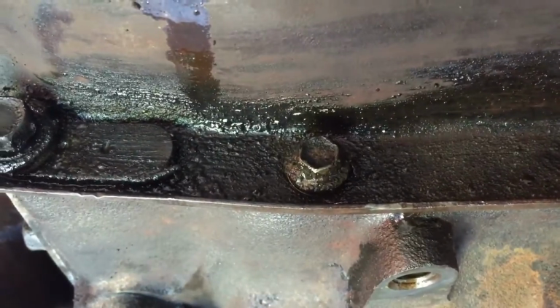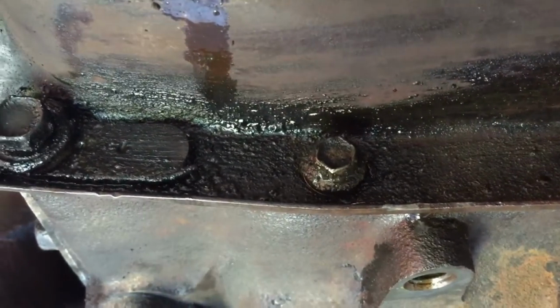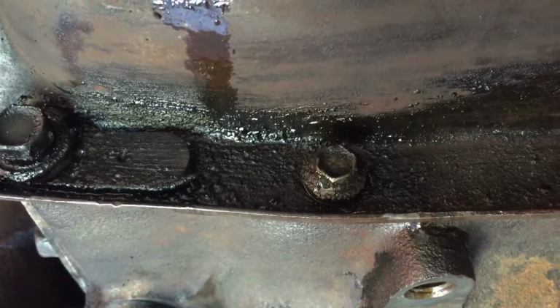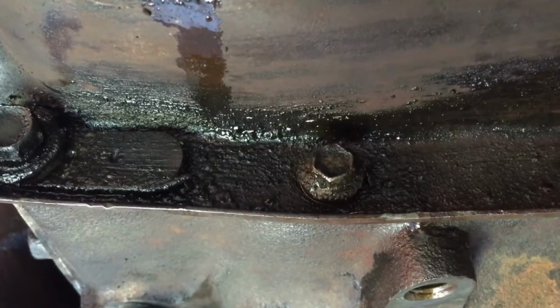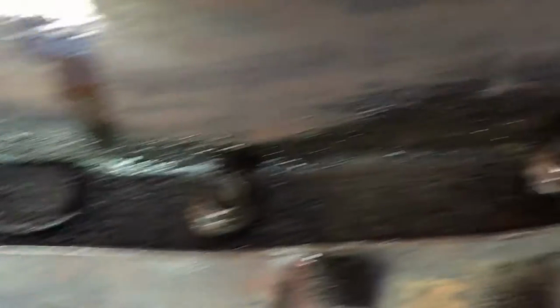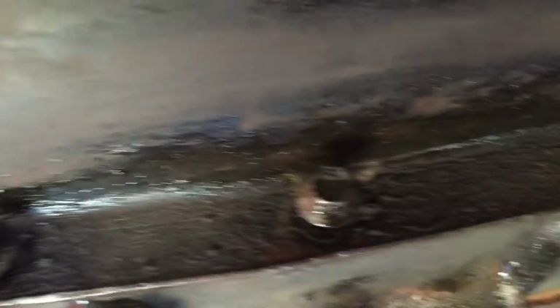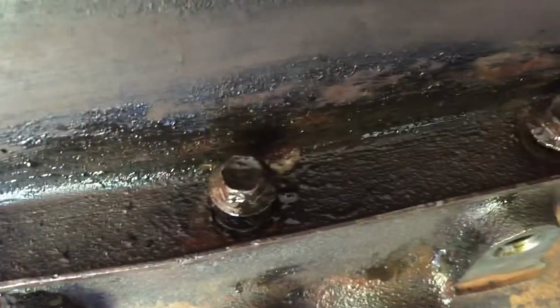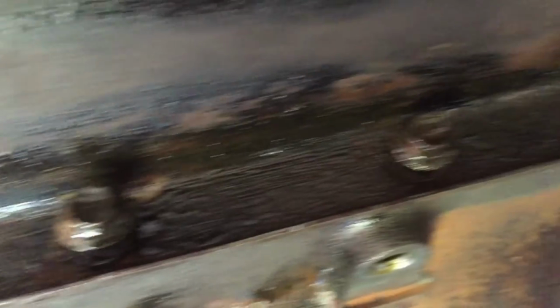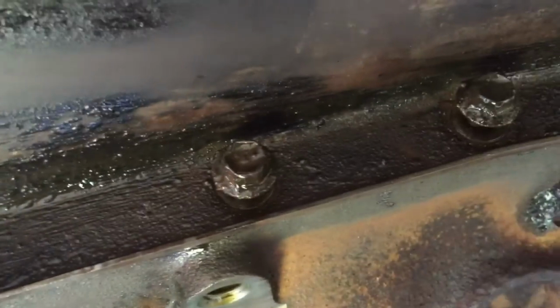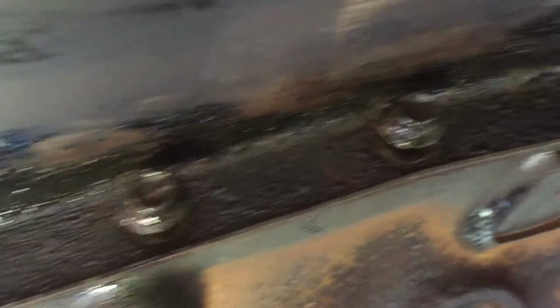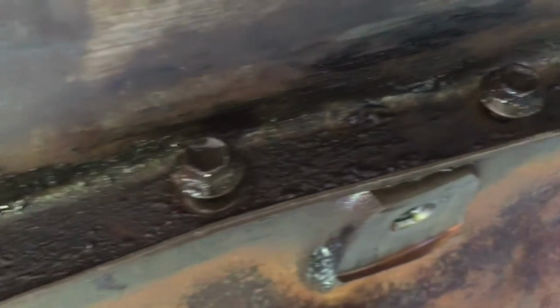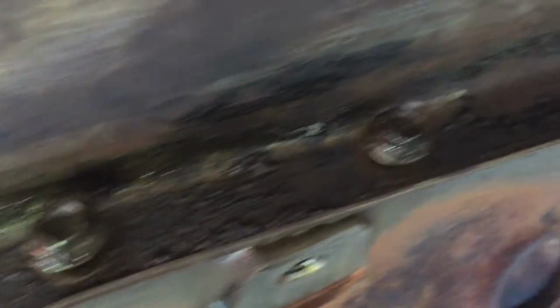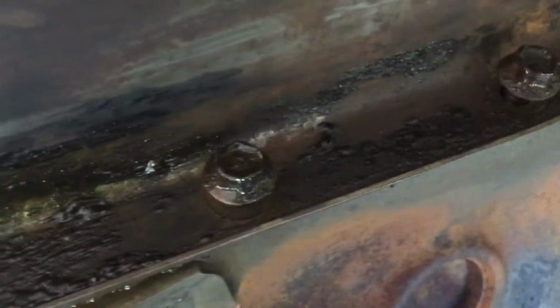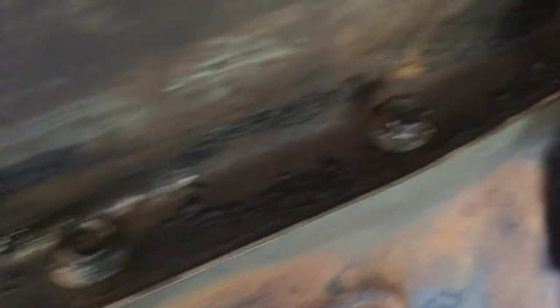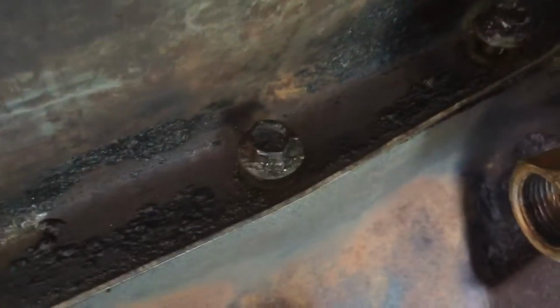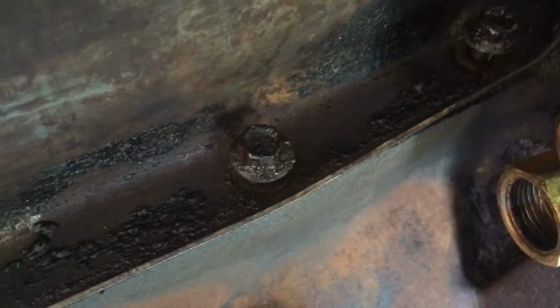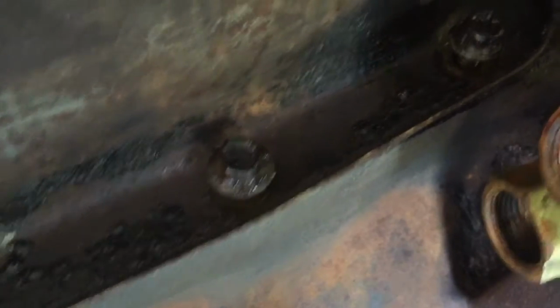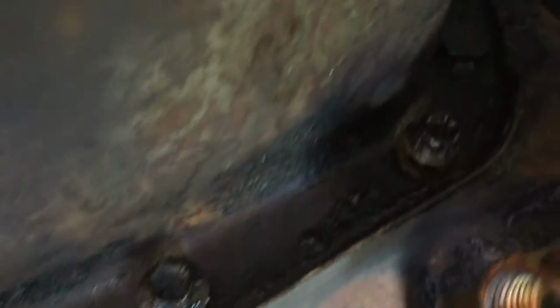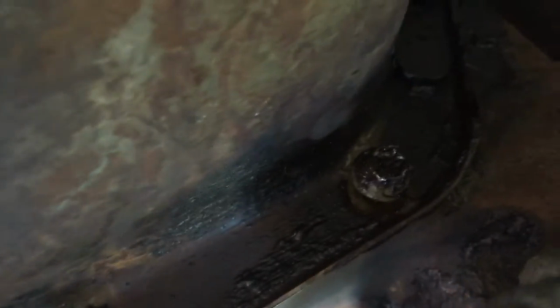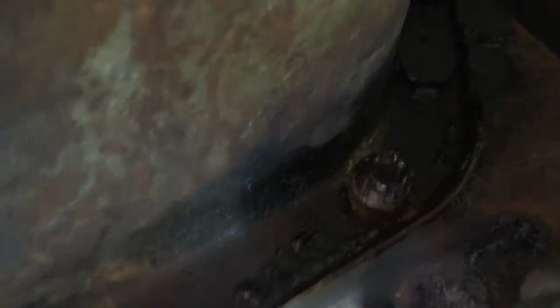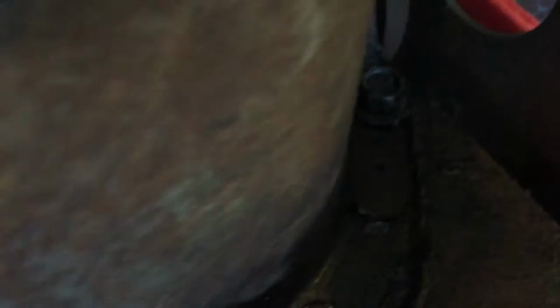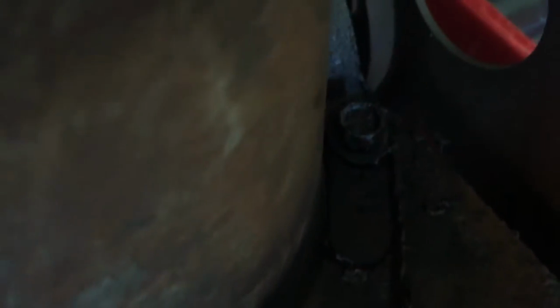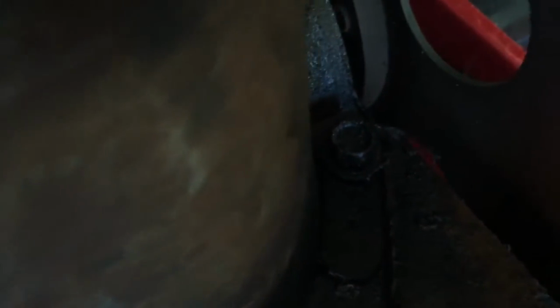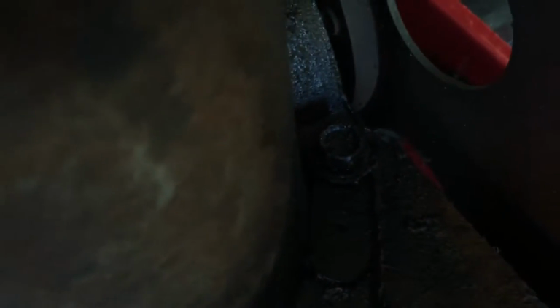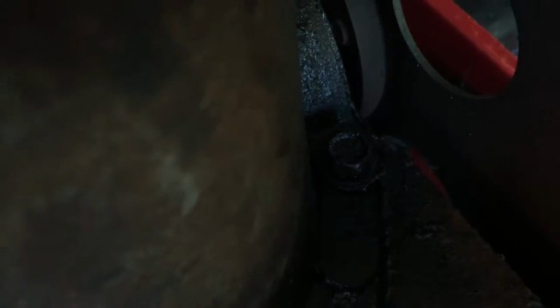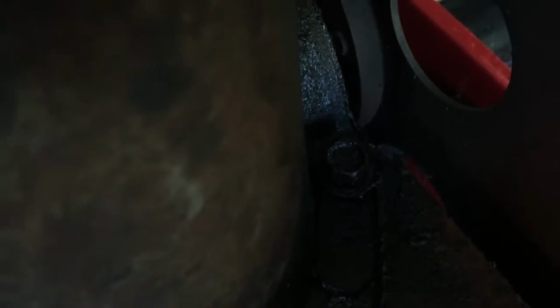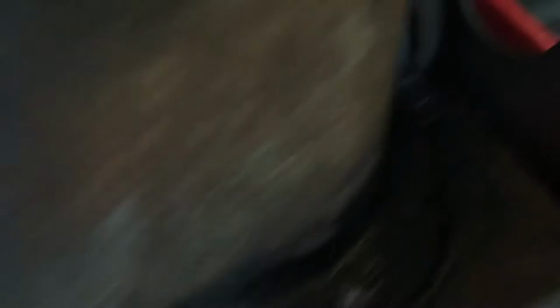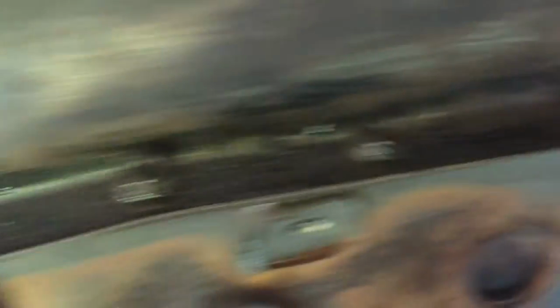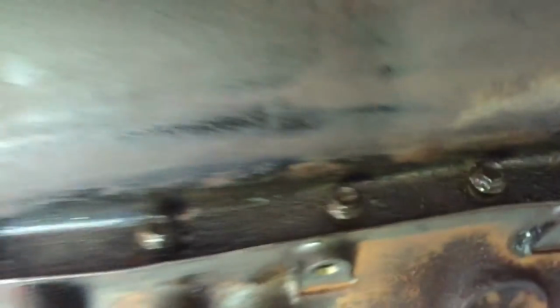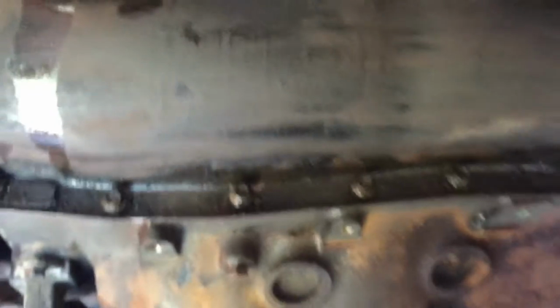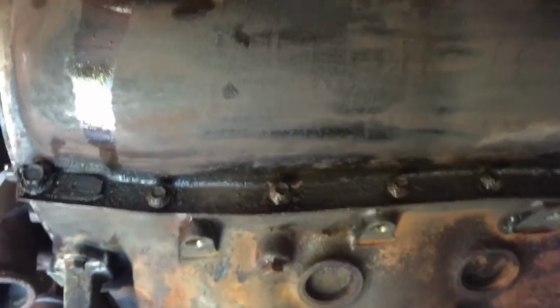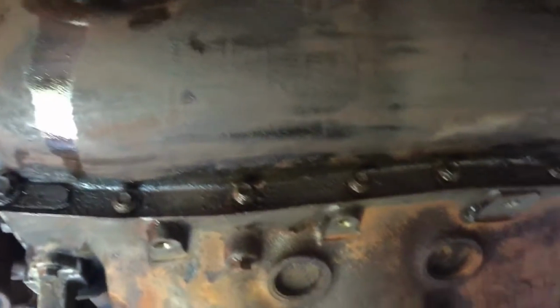We have a 10 mil — we go one, two, three, four, five, six, seven — and then another half inch, and it's the exact same on the other side.